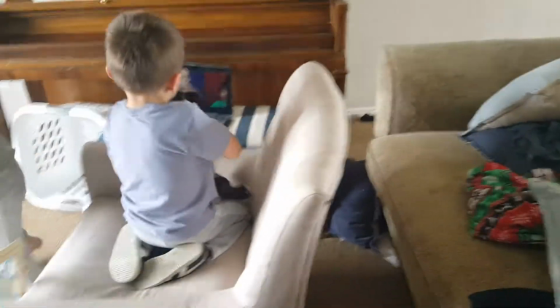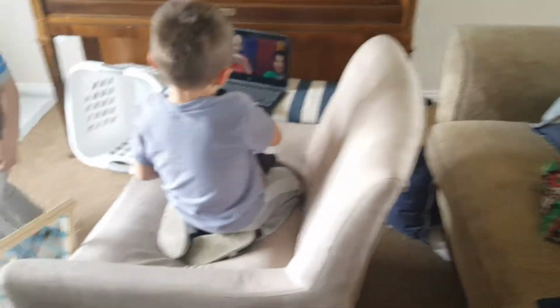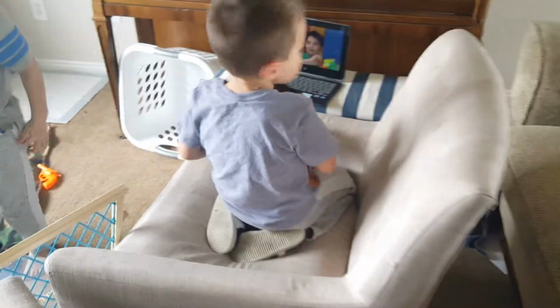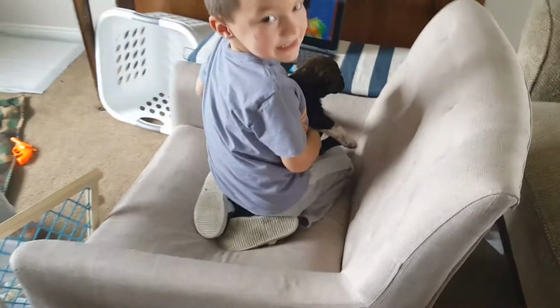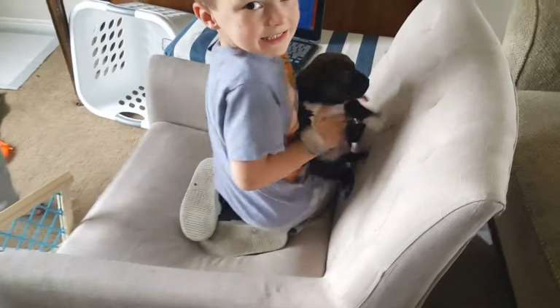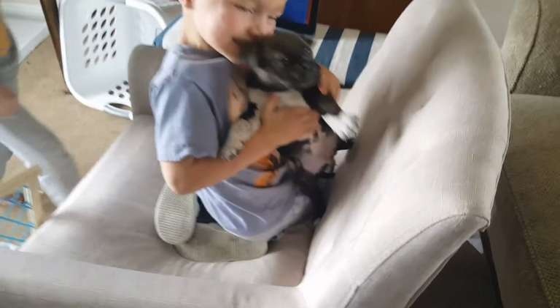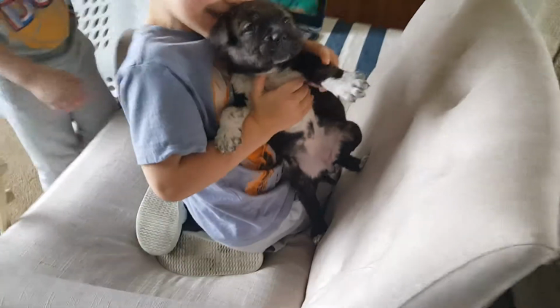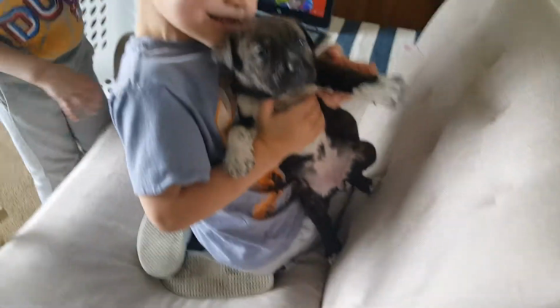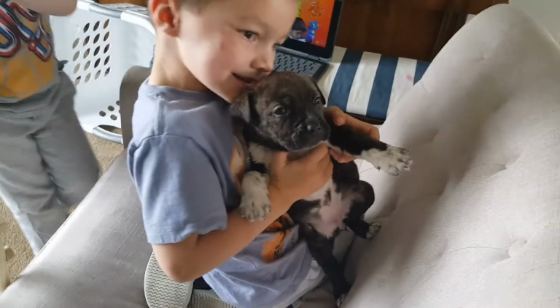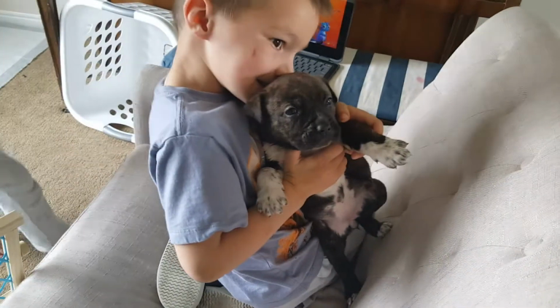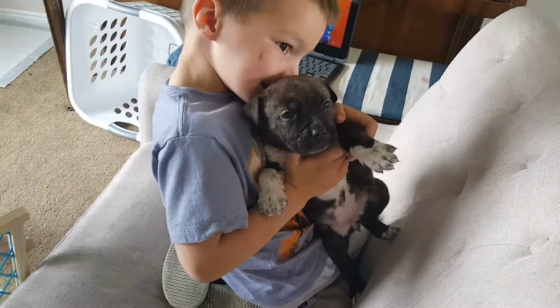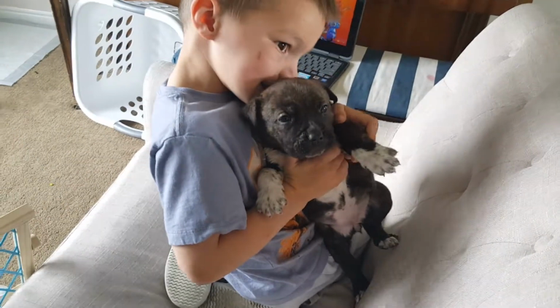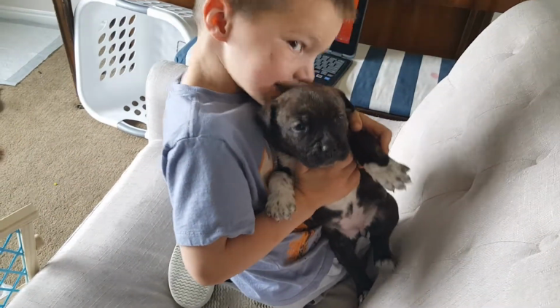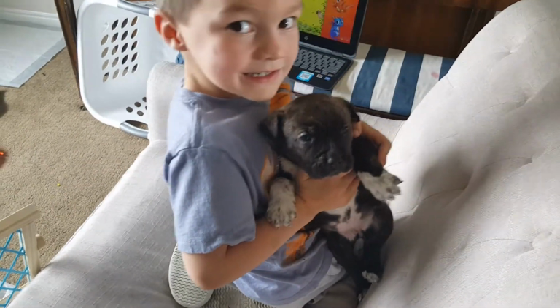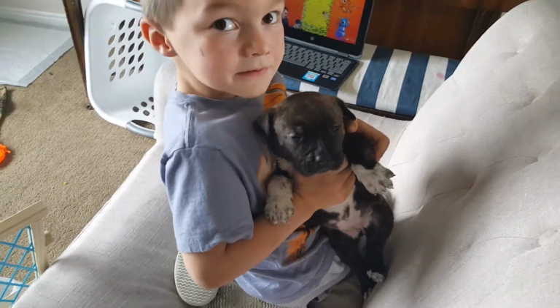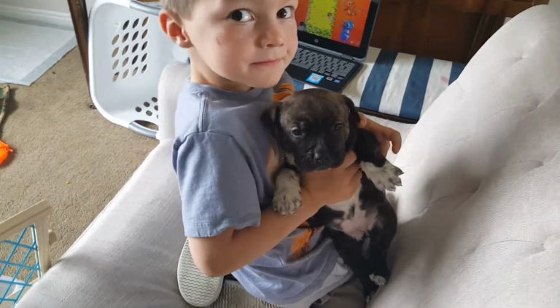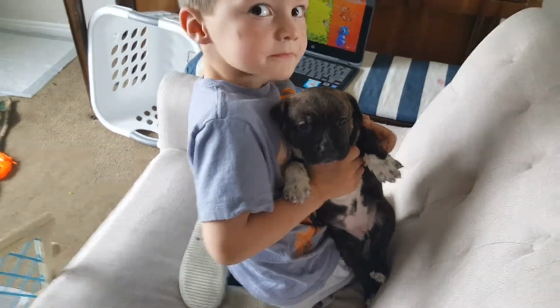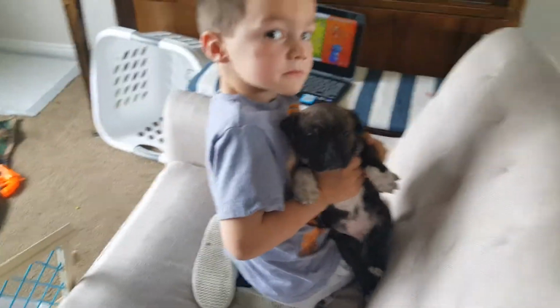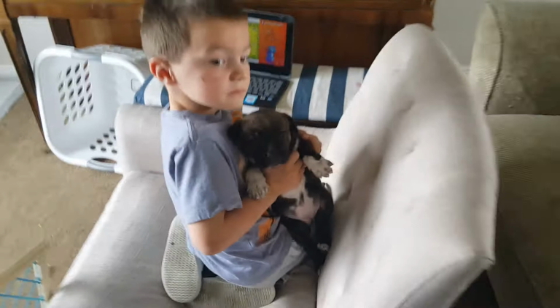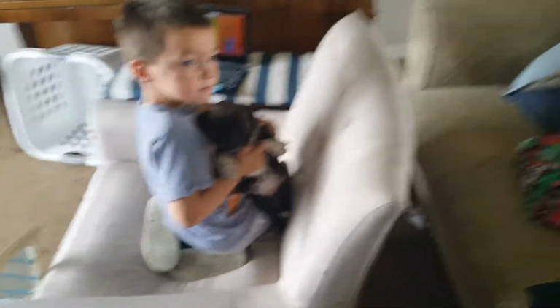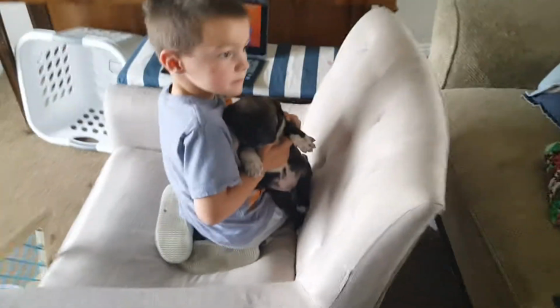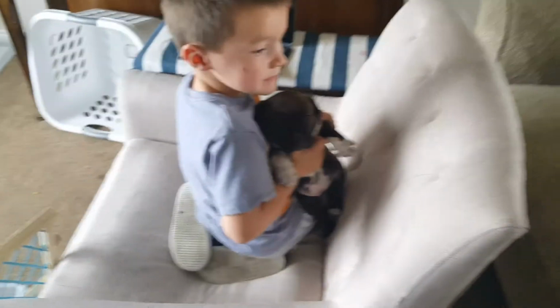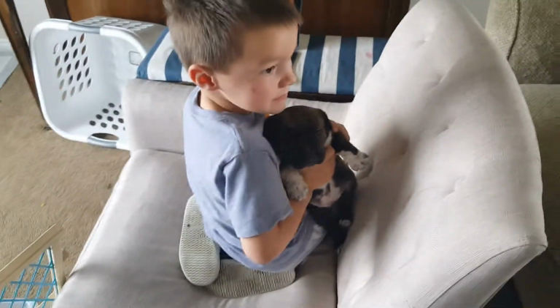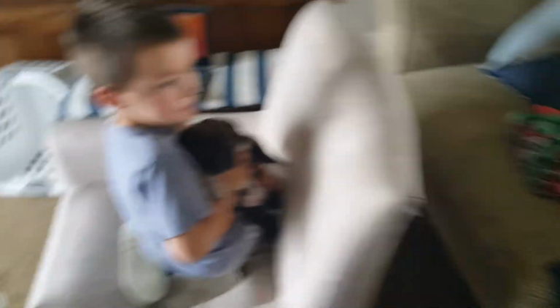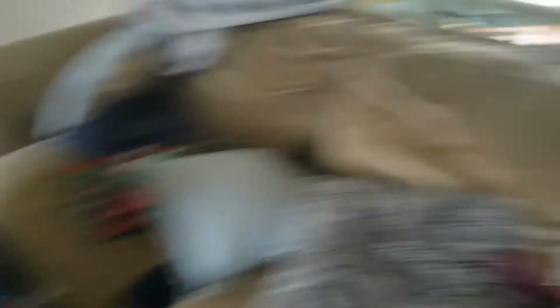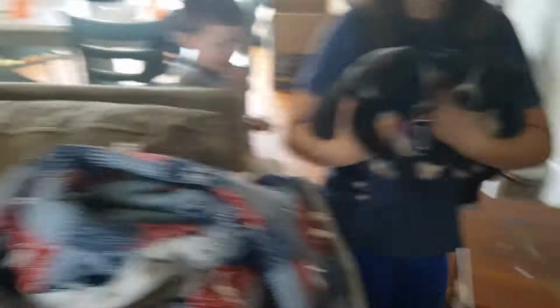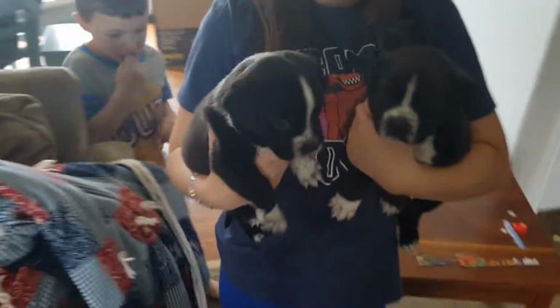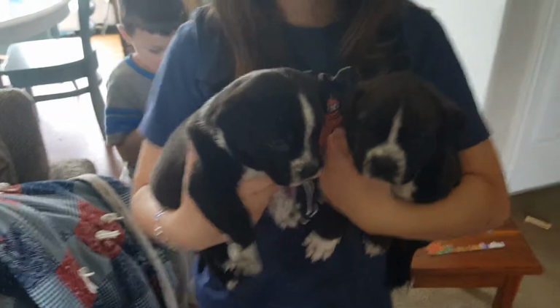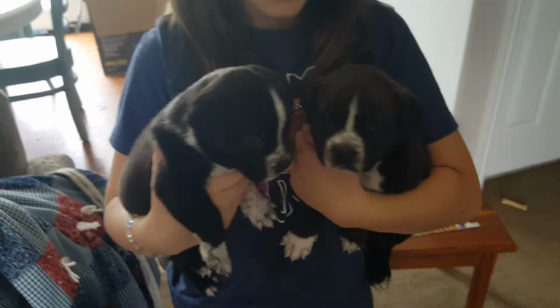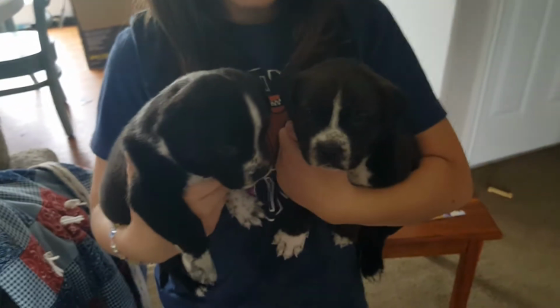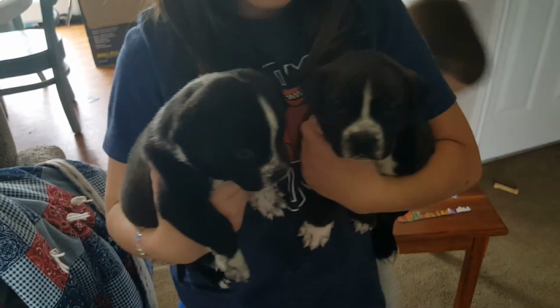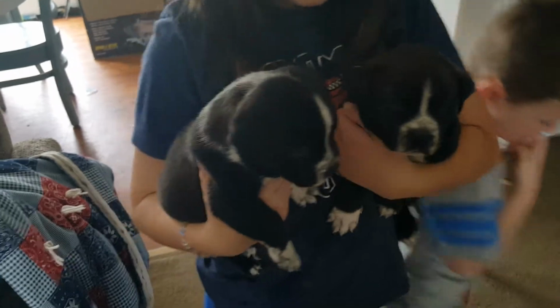Luke, turn around and show me your puppy. So this is one of them. We got eight of these little three-week-old puppies and their mom. We think they're pit boxer mixes, likely. The mom looks like she's all or mostly pit. Here's a couple more.